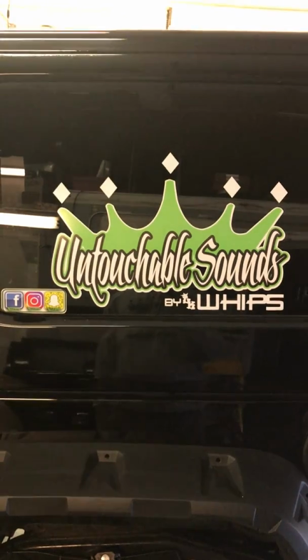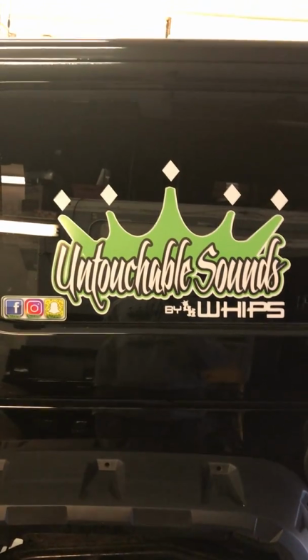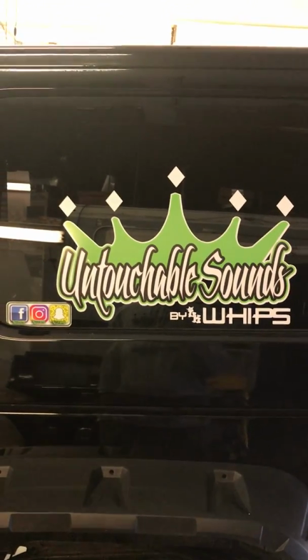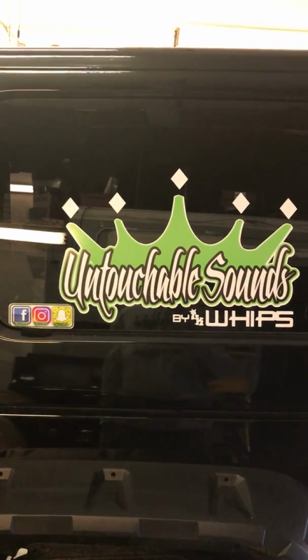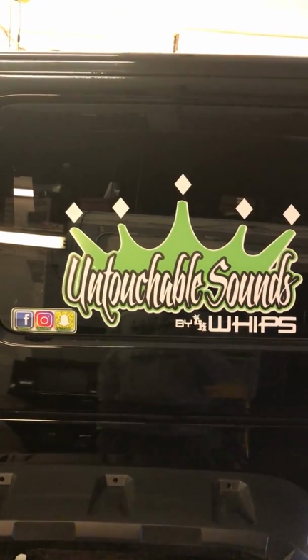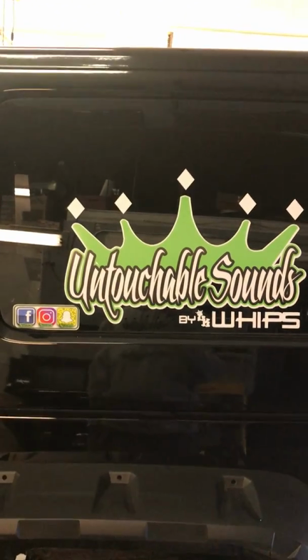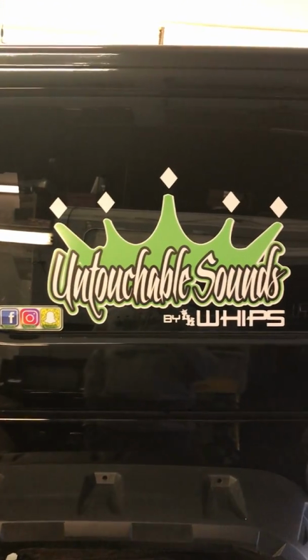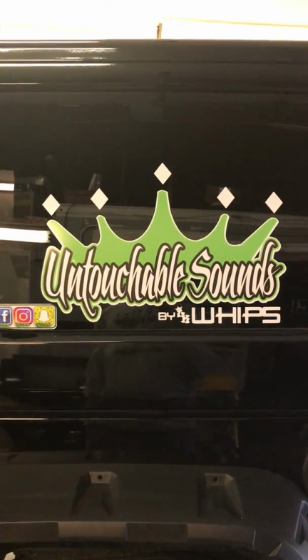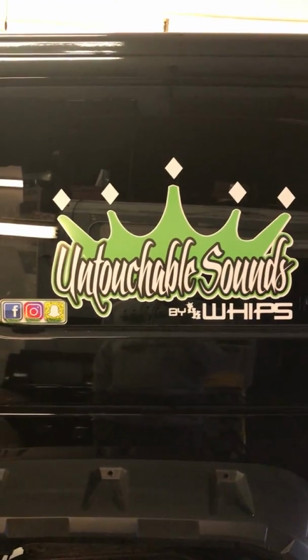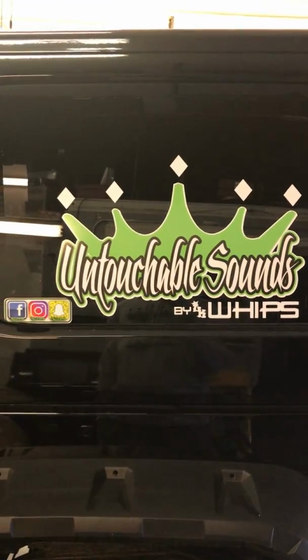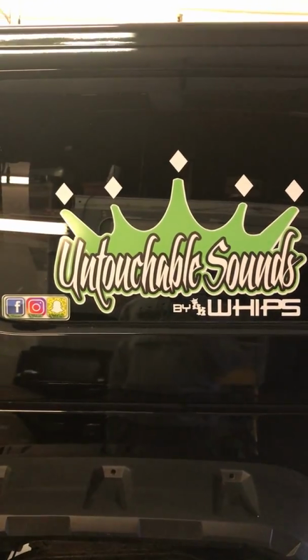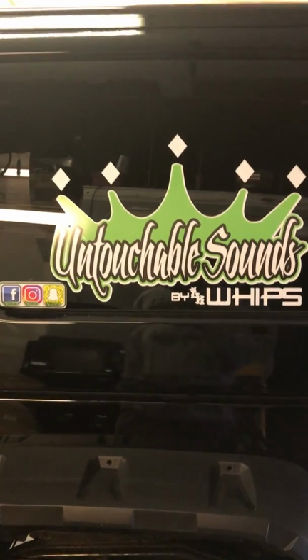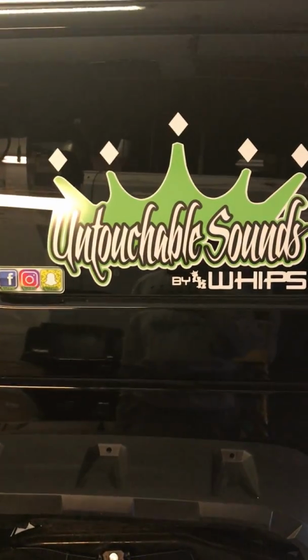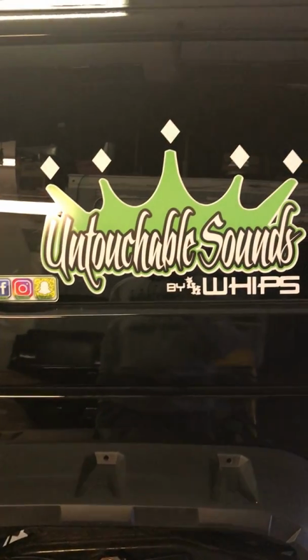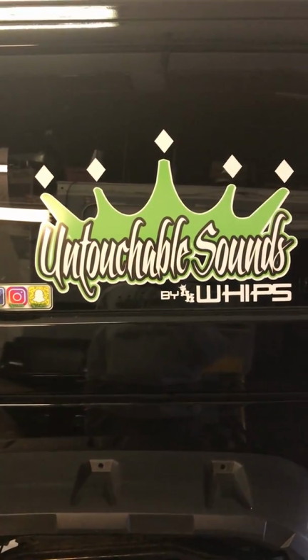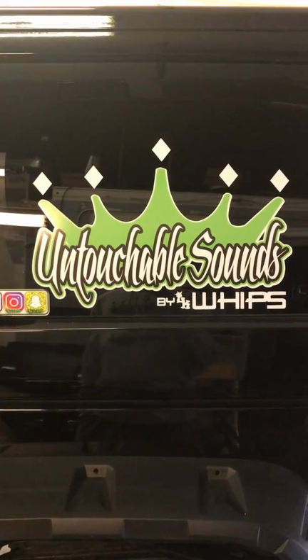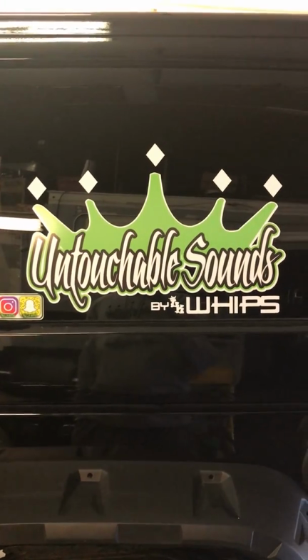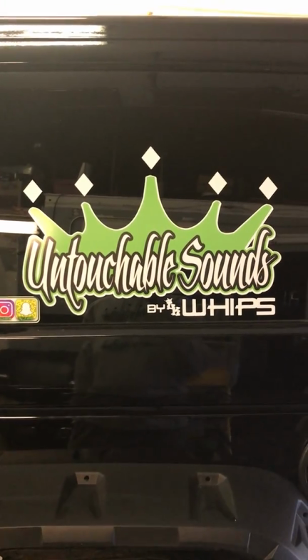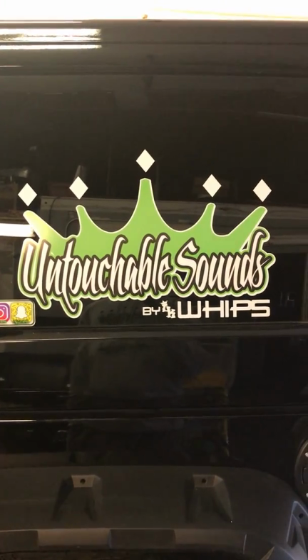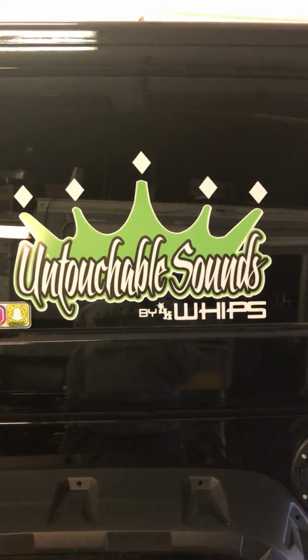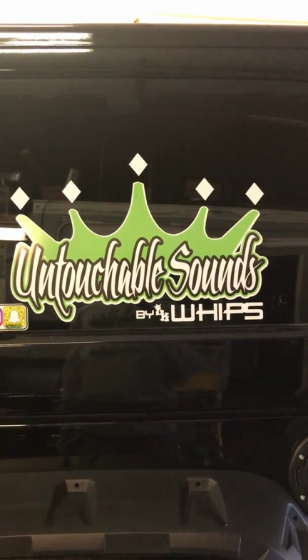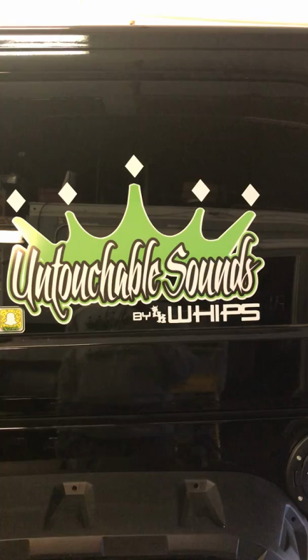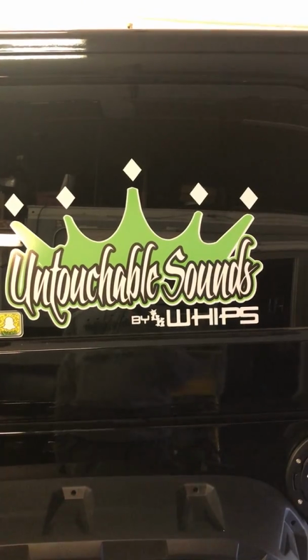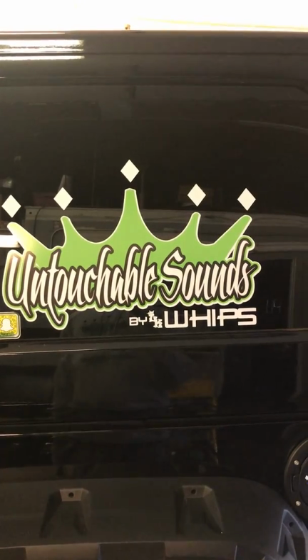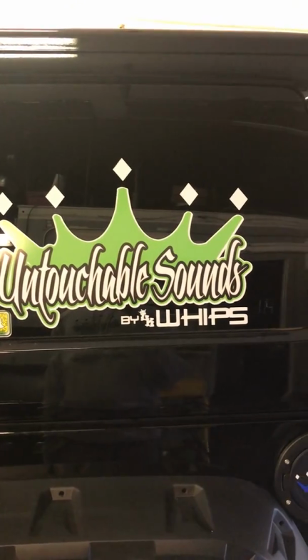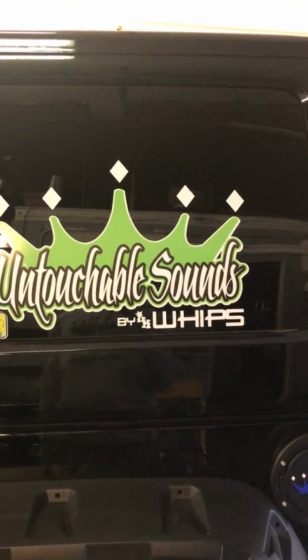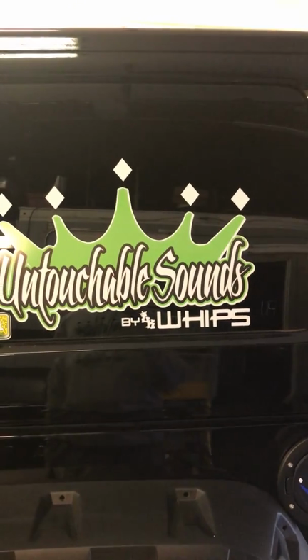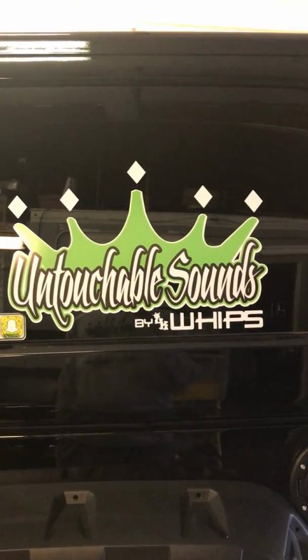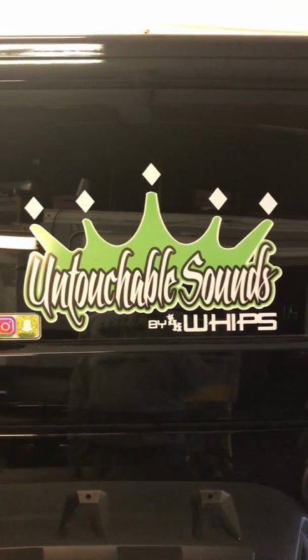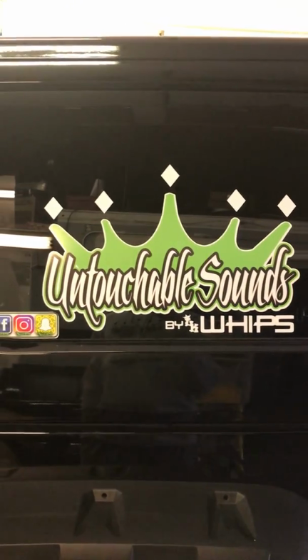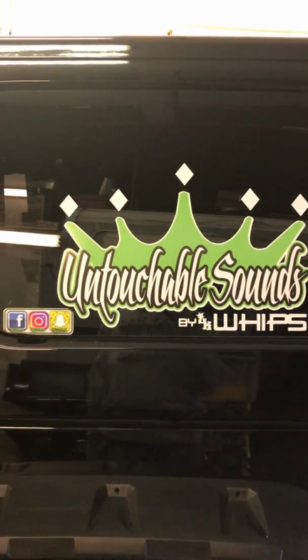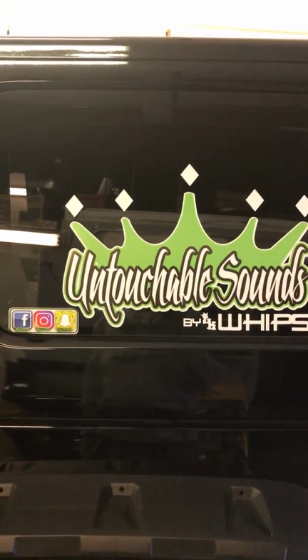What's going on guys? It's your guy Looch from Looch Customs and Untouchable Sounds bringing to you a video today of the 2007 to current Jeep Wrangler Unlimited train horn set from Klein.